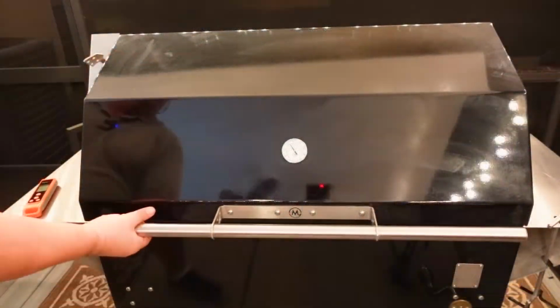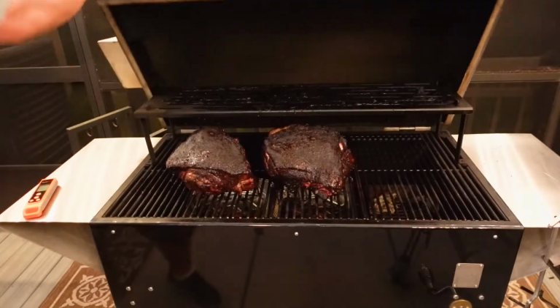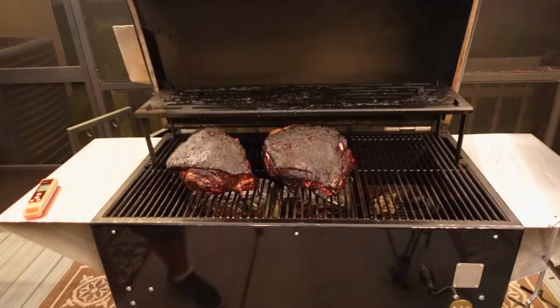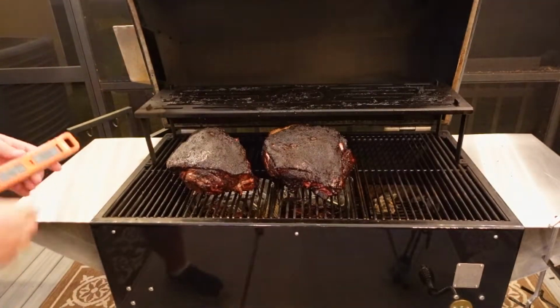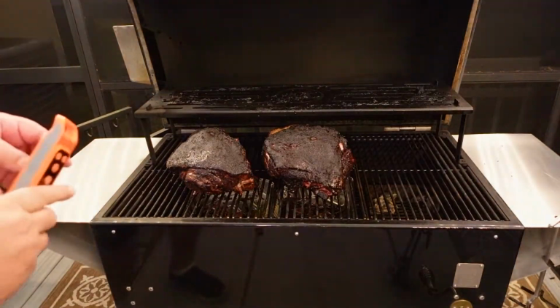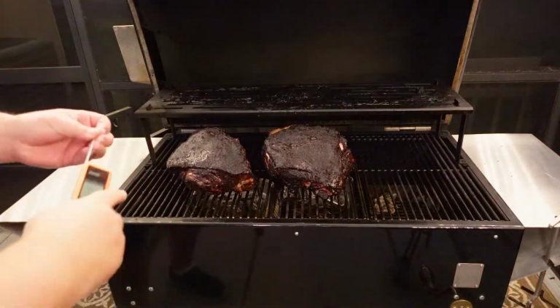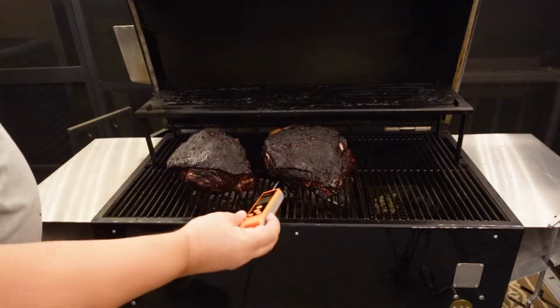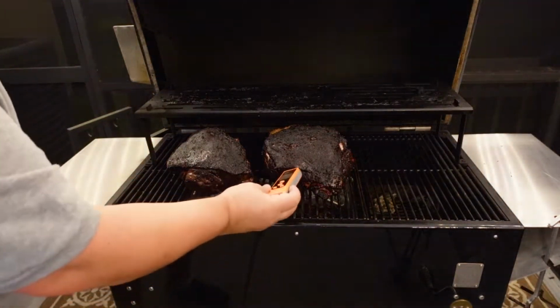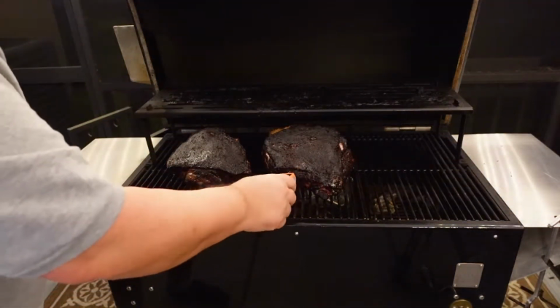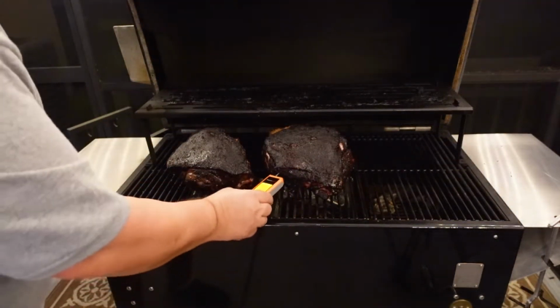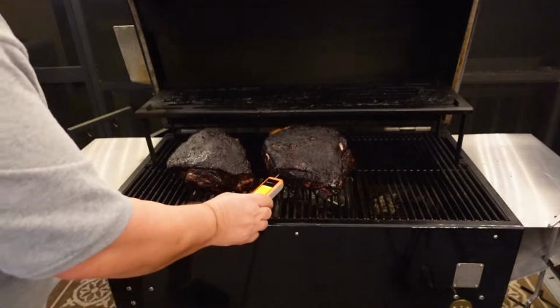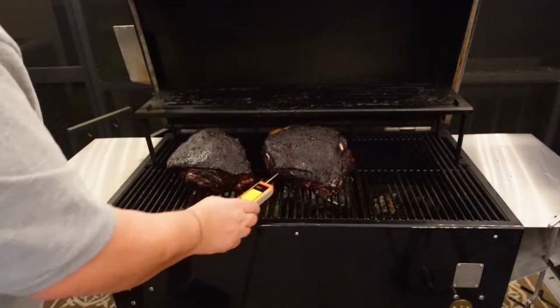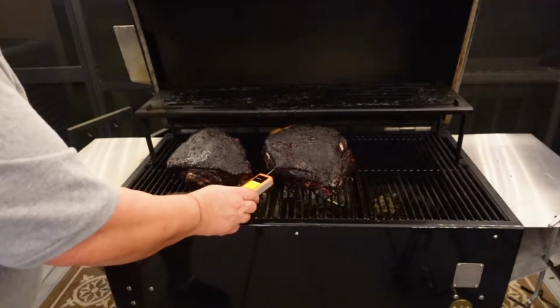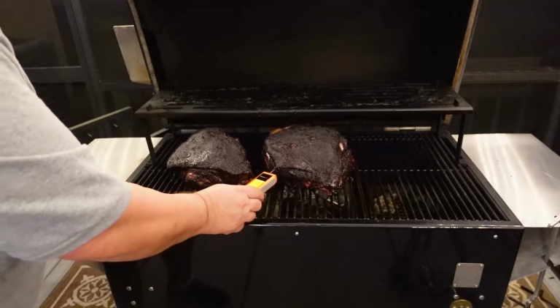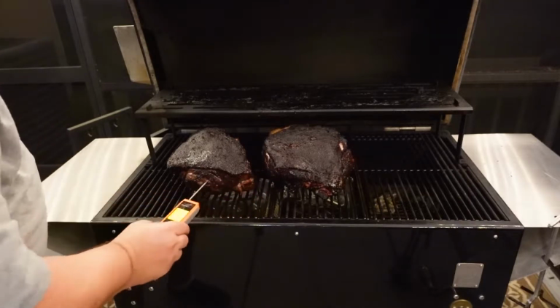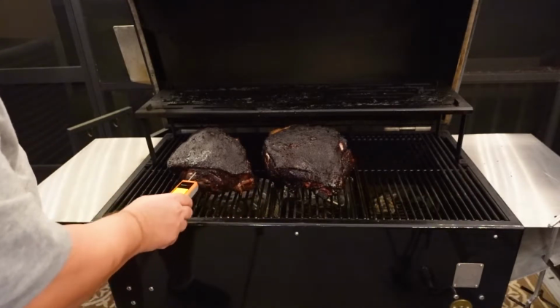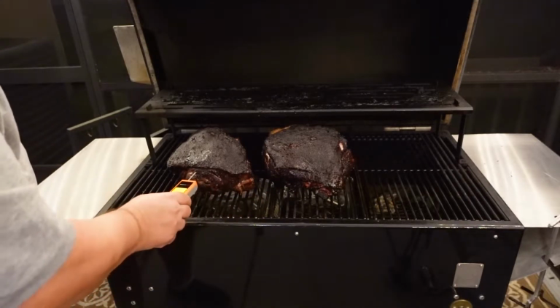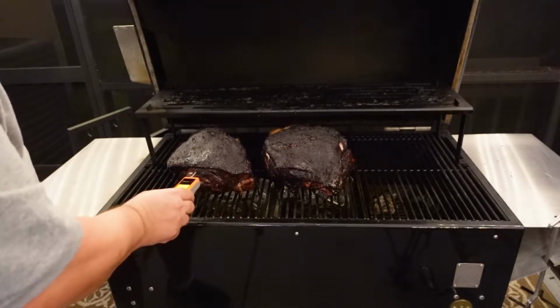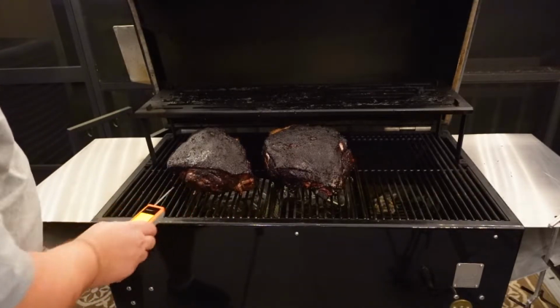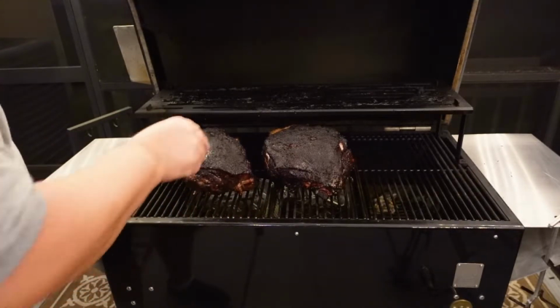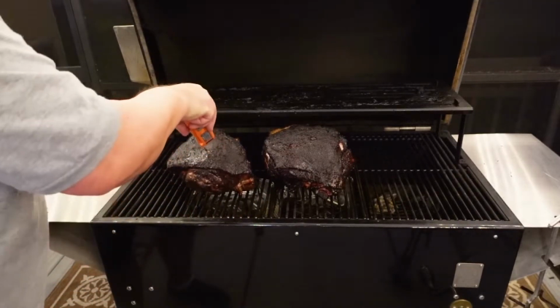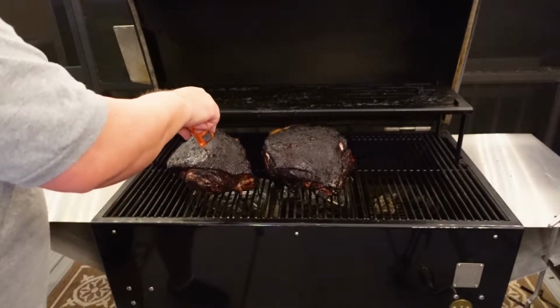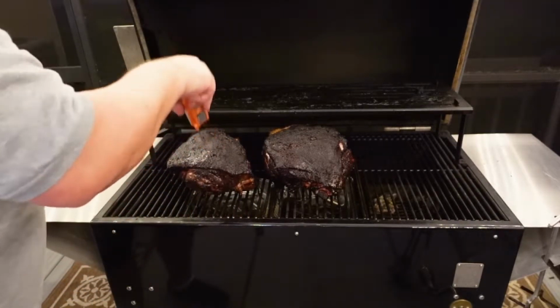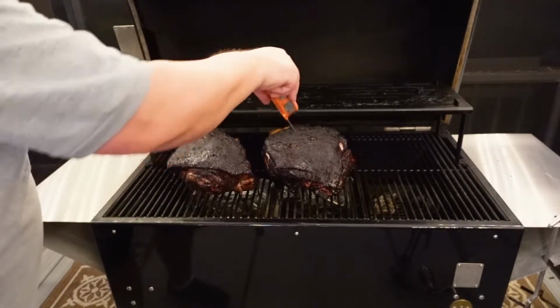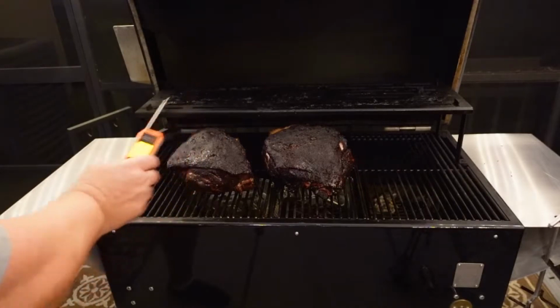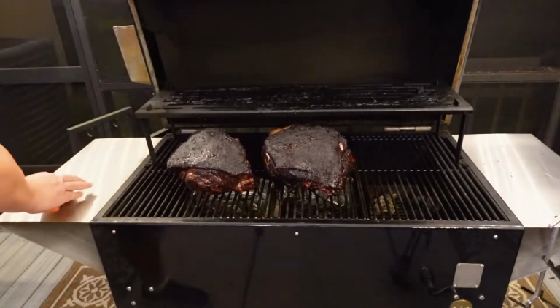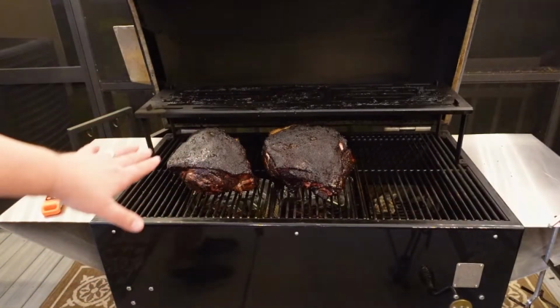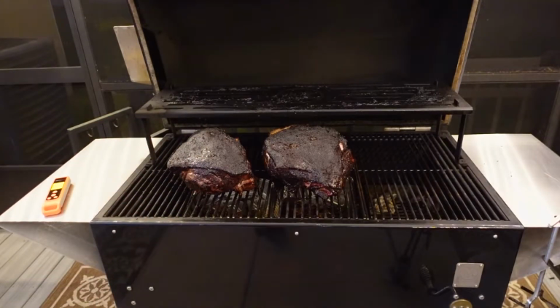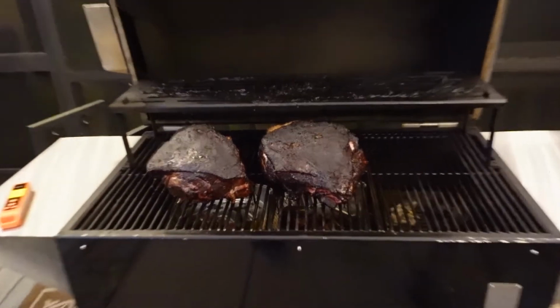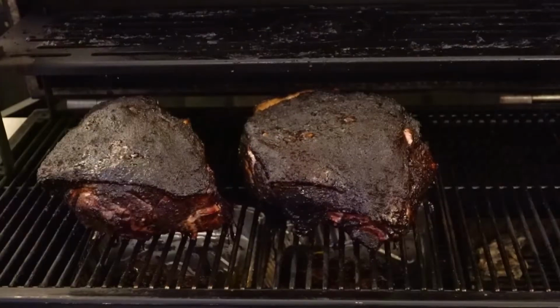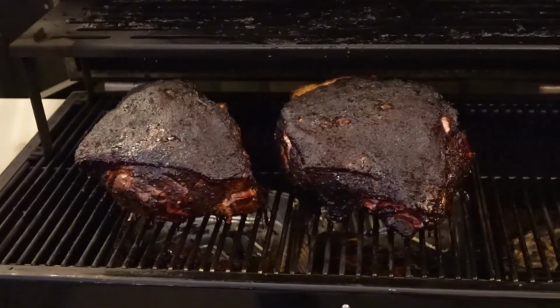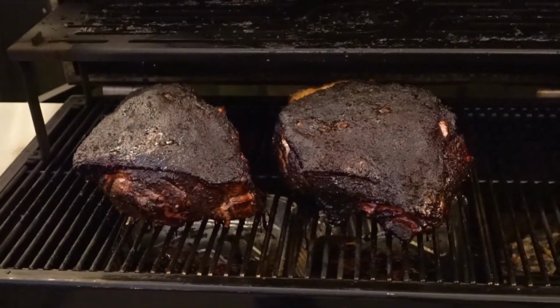It's been about seven and a half hours and I think these are ready to be wrapped. They're right at about 159 degrees, so they're probably right there at the stall. I'm going to go ahead and wrap these up in foil and let them finish cooking.